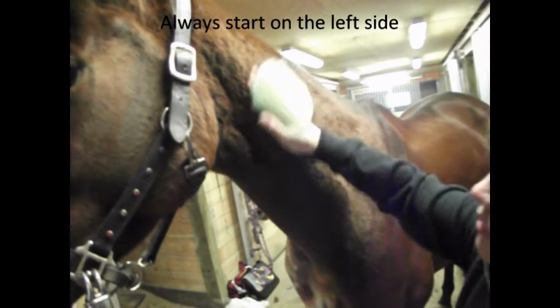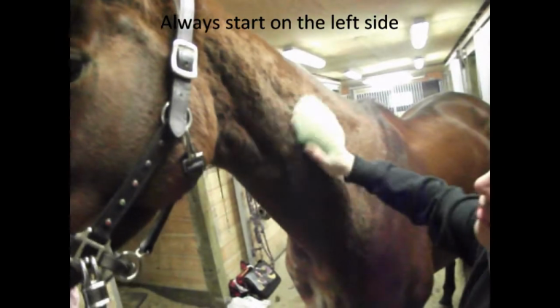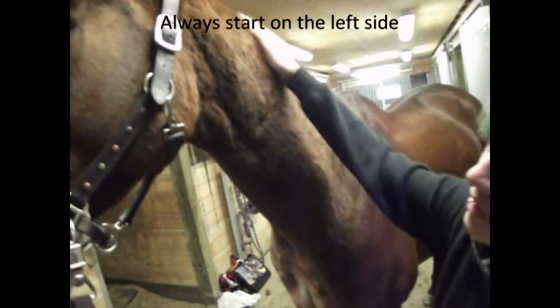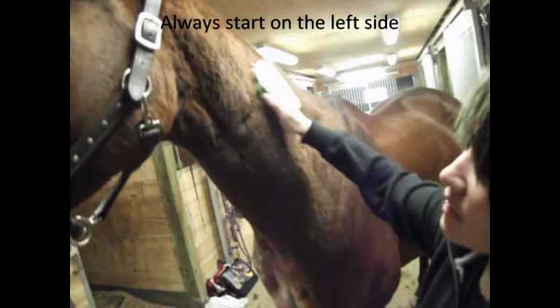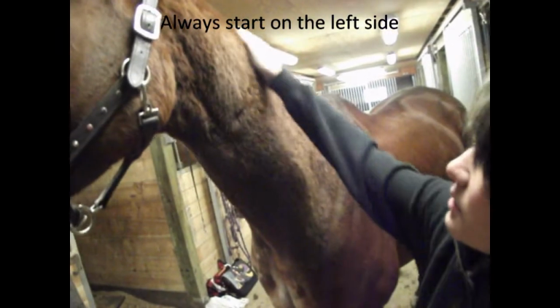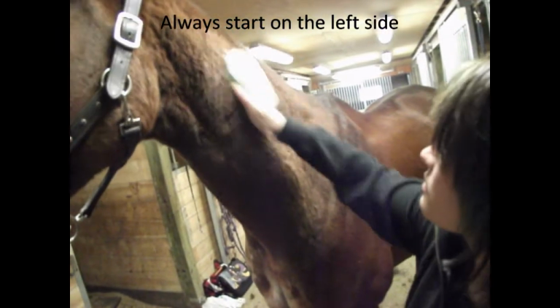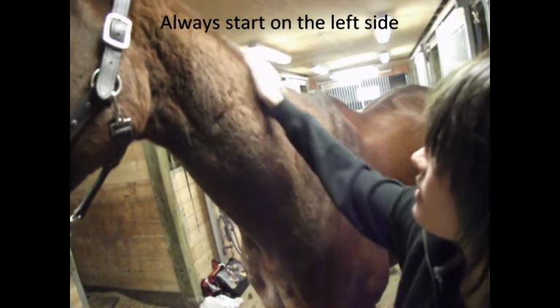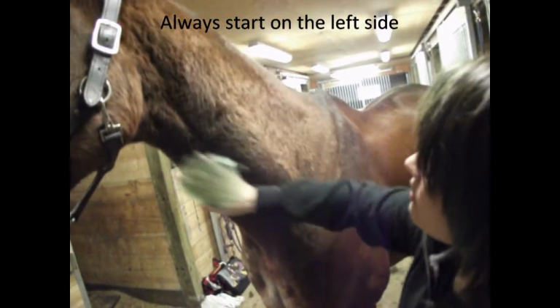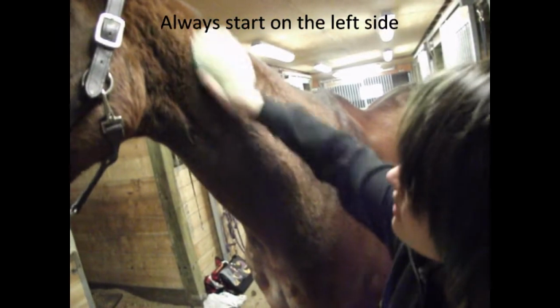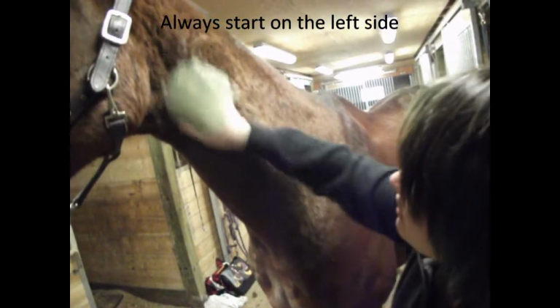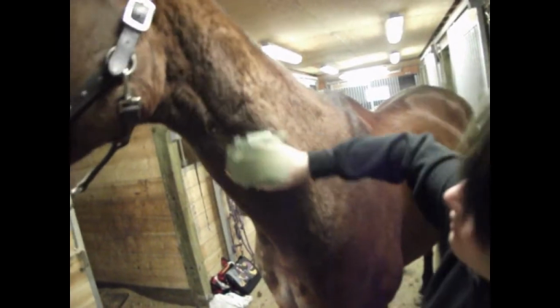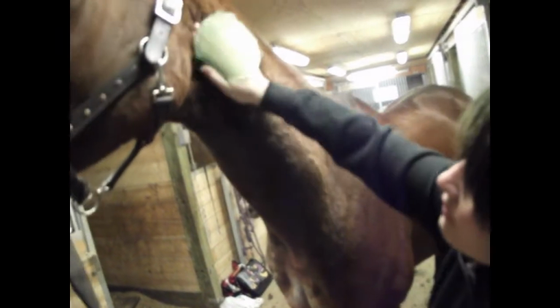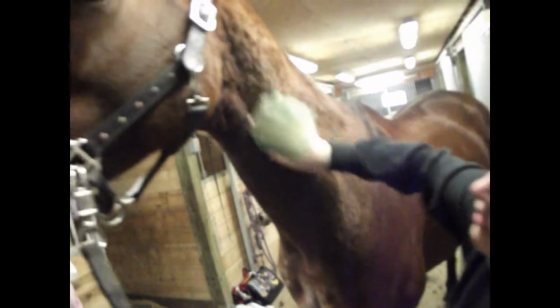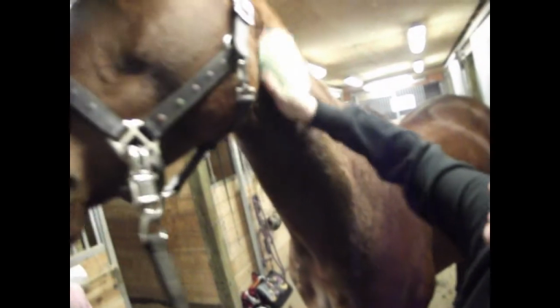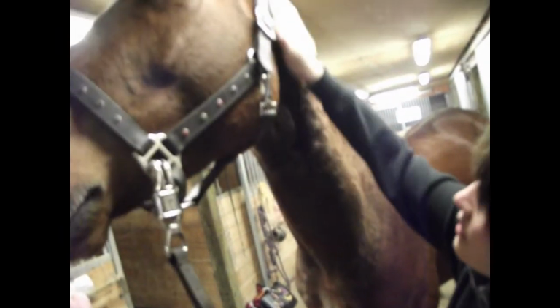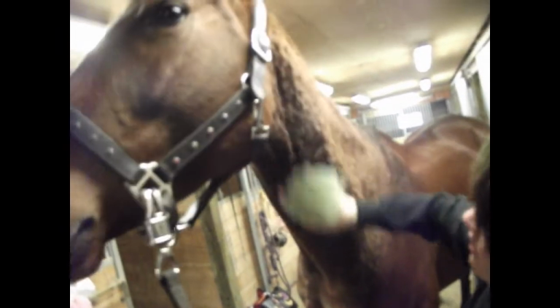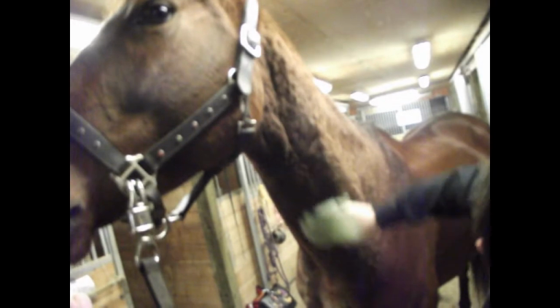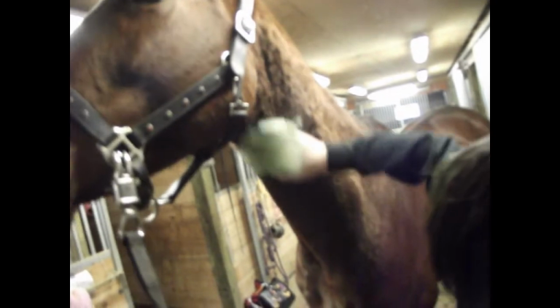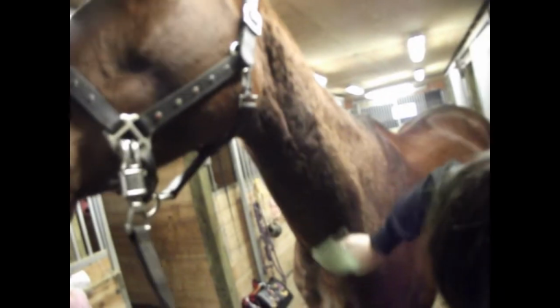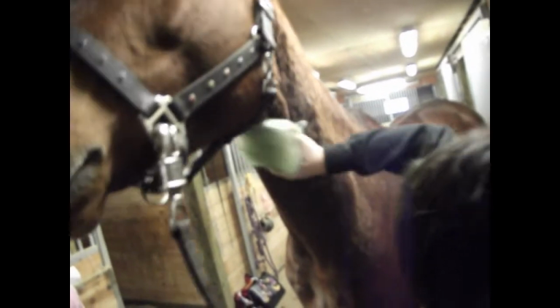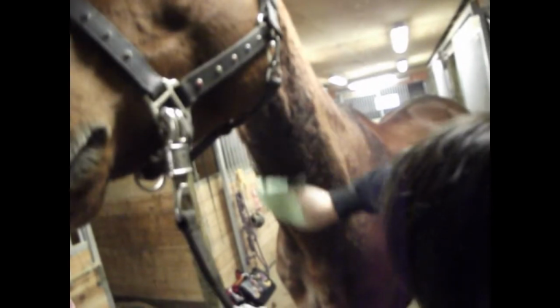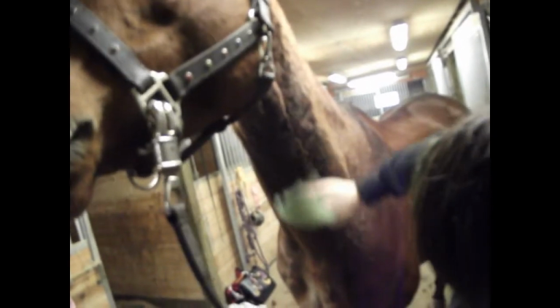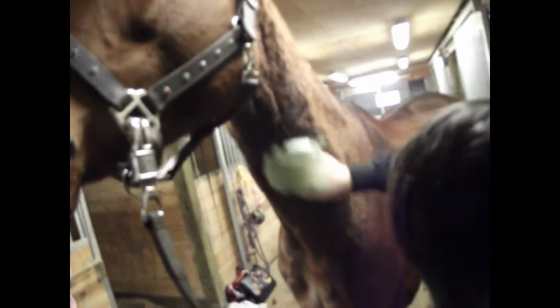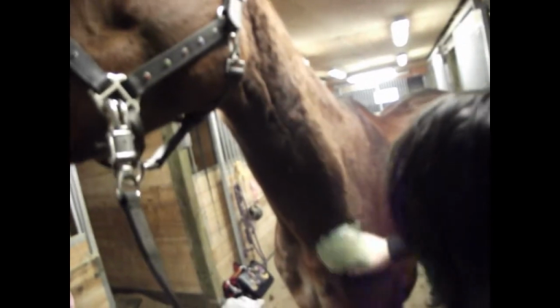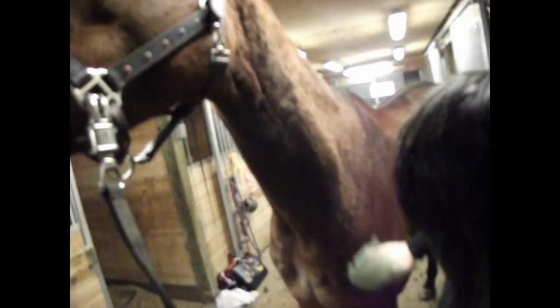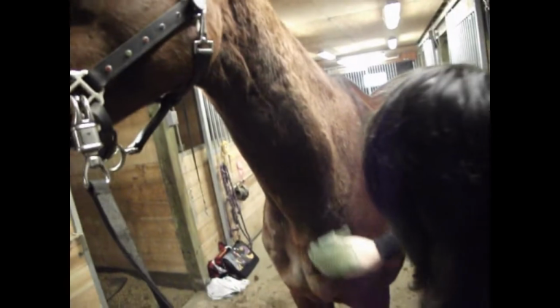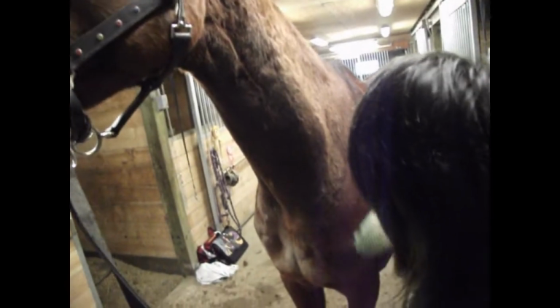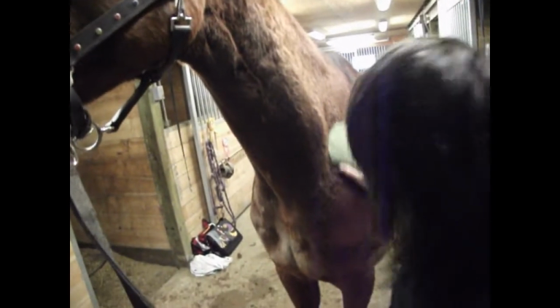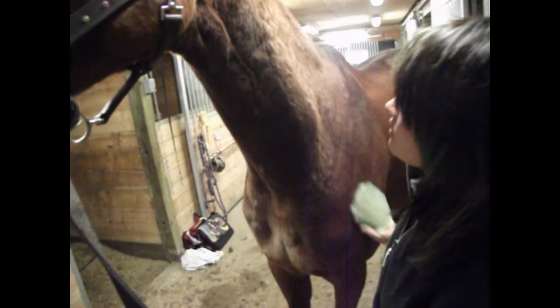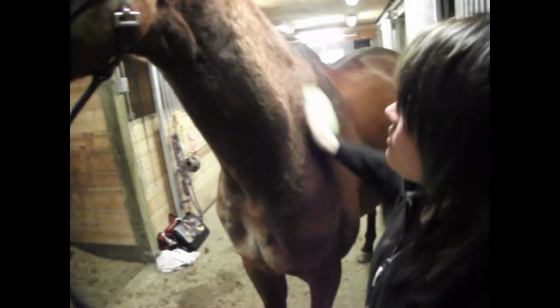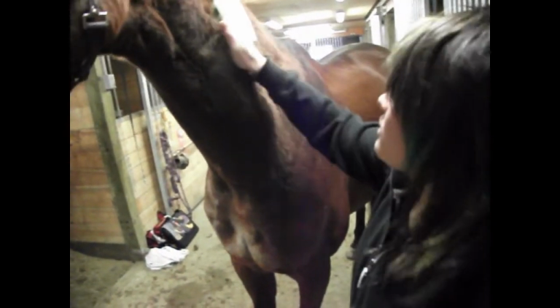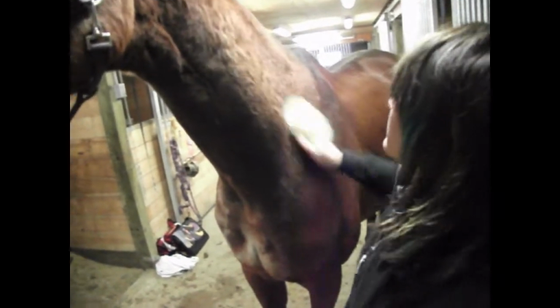Usually horses like being groomed right around this area — it's their favourite, my horse does. And then she gets really pissy when you get to her chest area or under her belly.